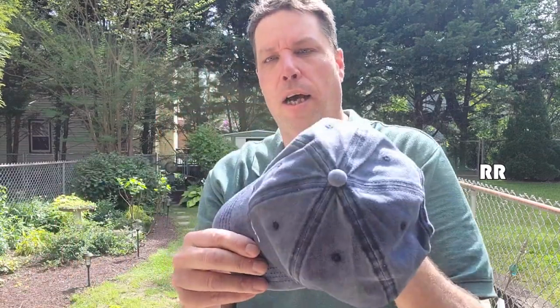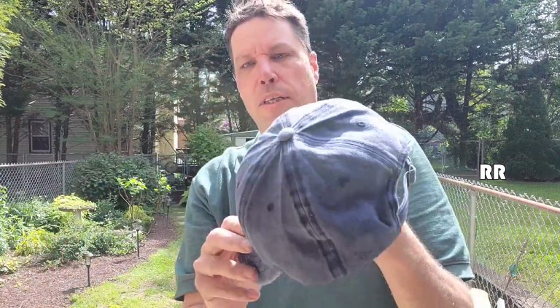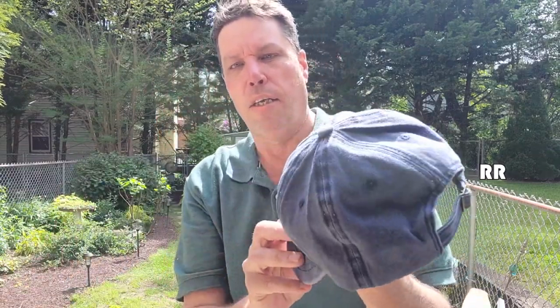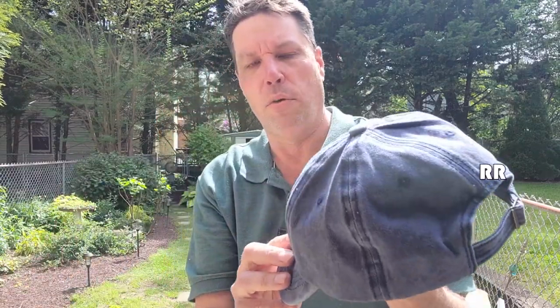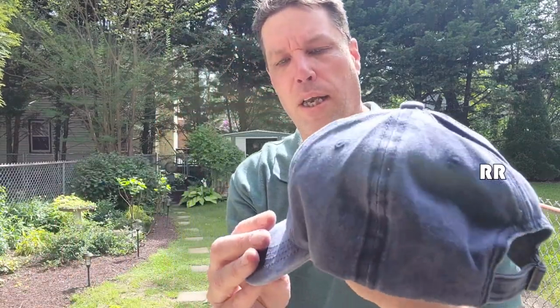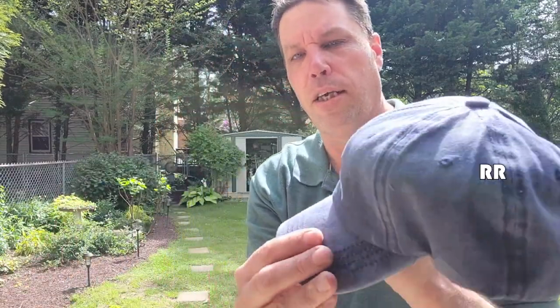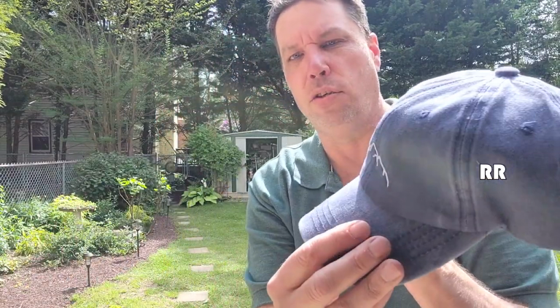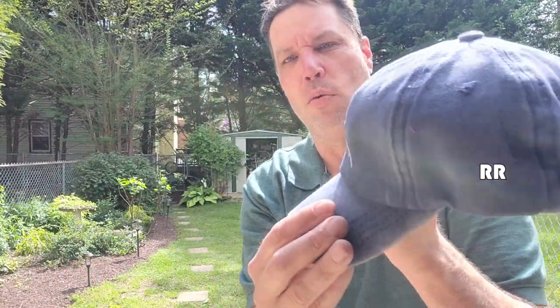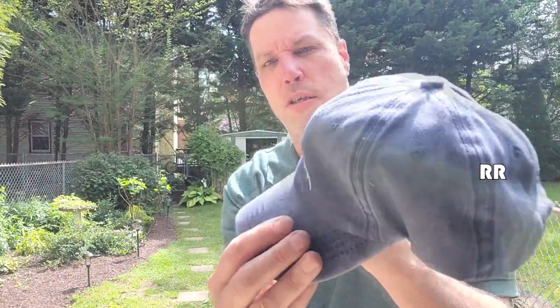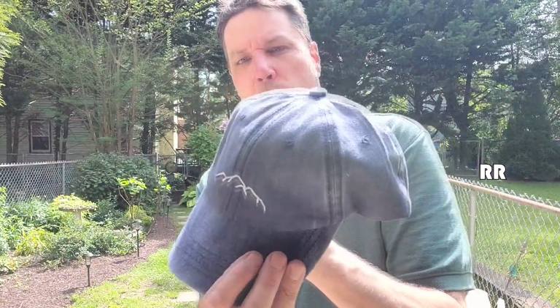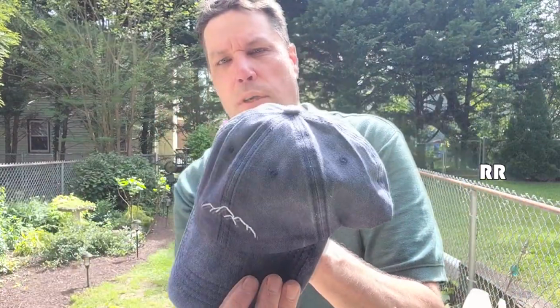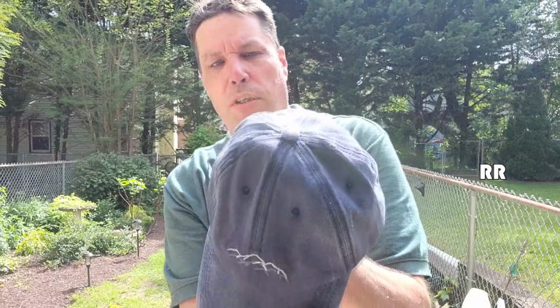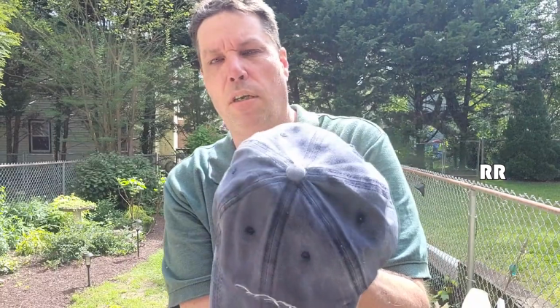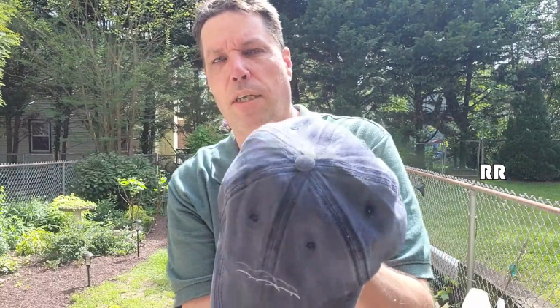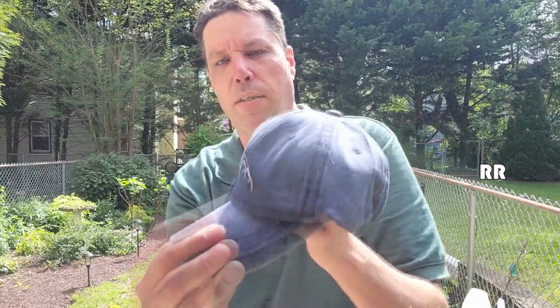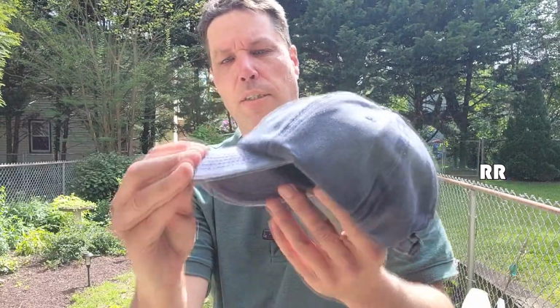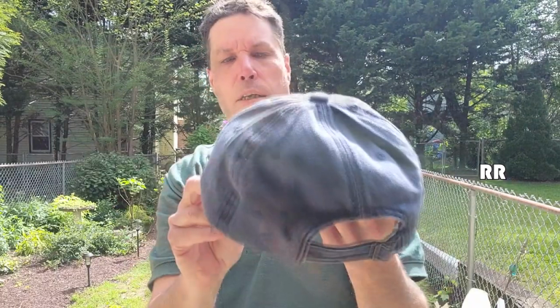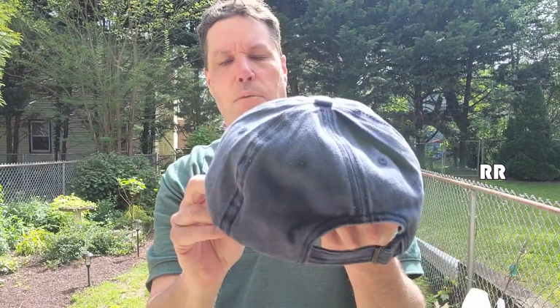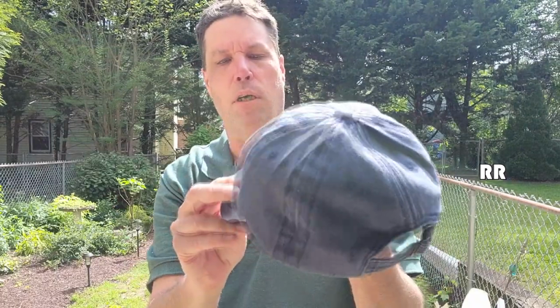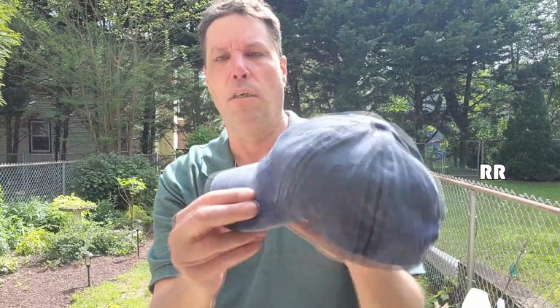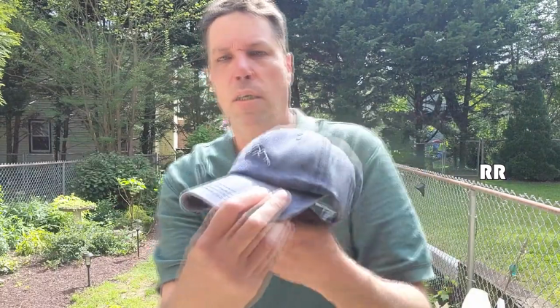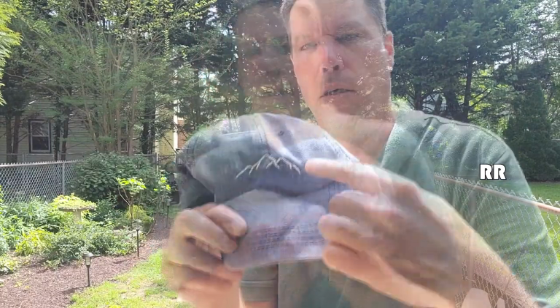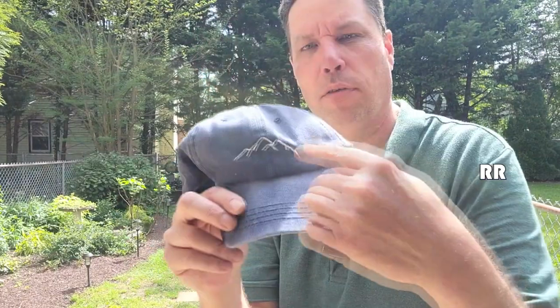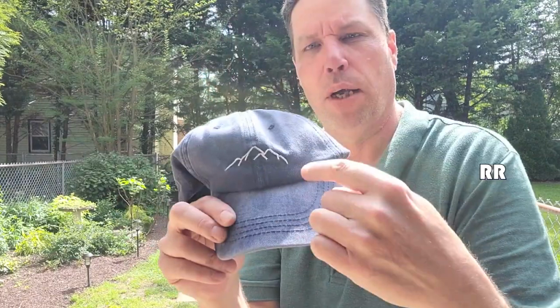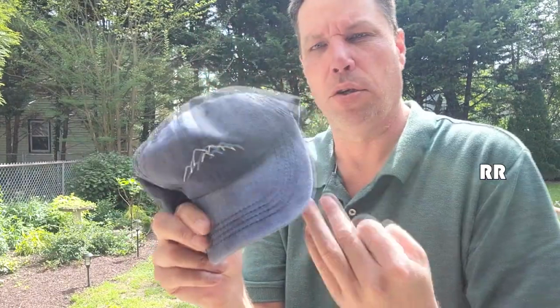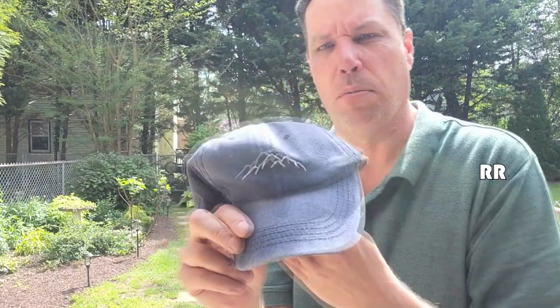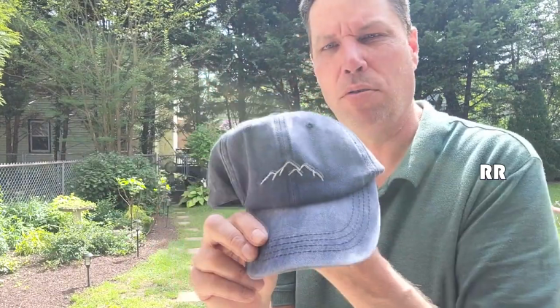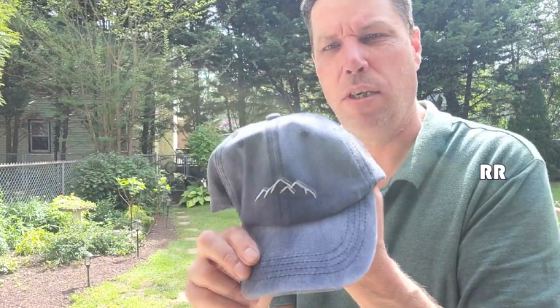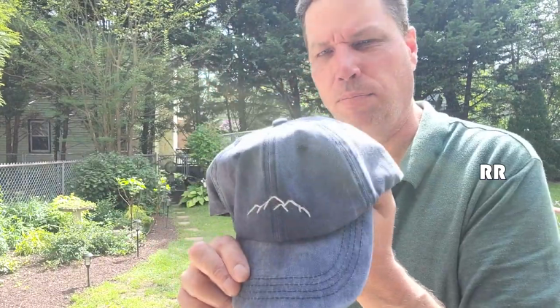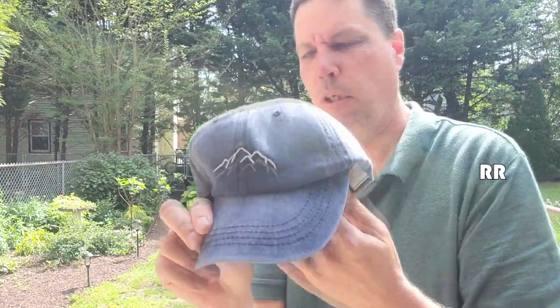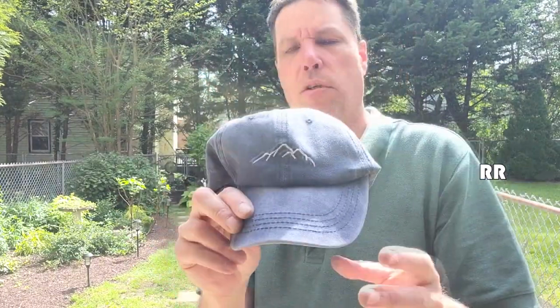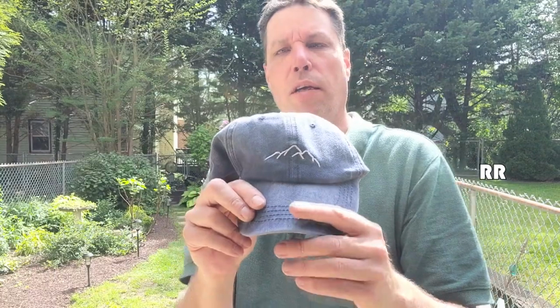I think it's kind of cool. It has a stonewashed look to it if you can see it. It is a nice blue color. On the front we have a picture of some mountains, which I like.